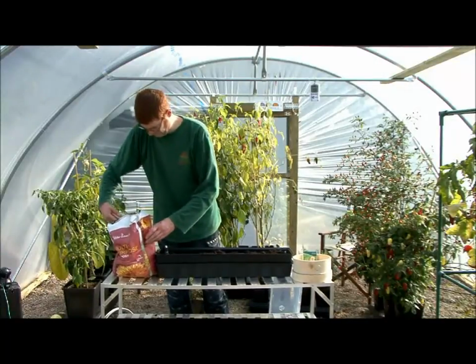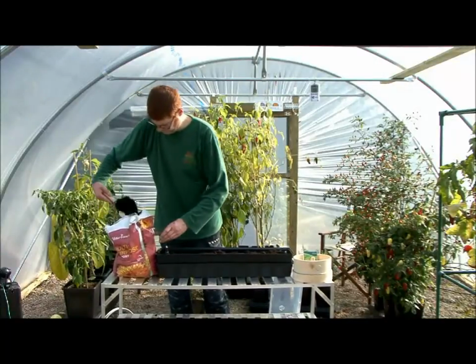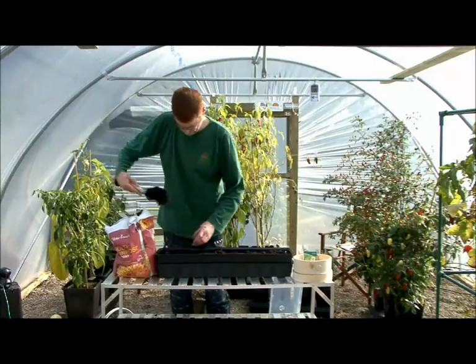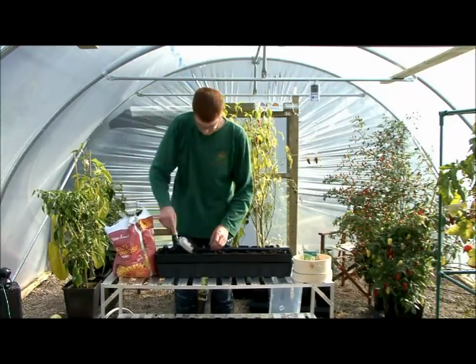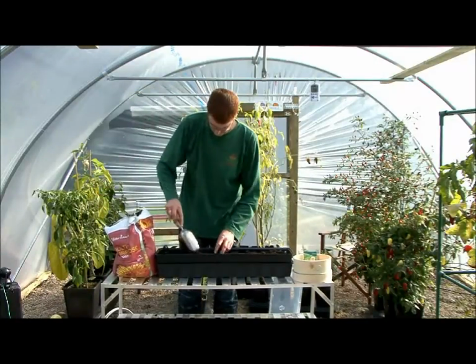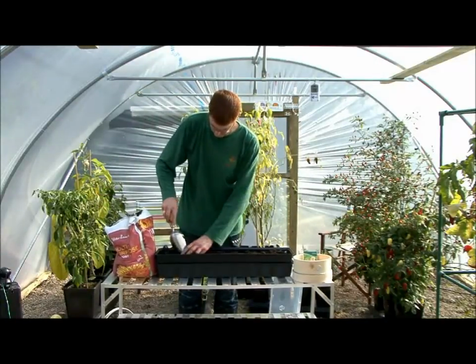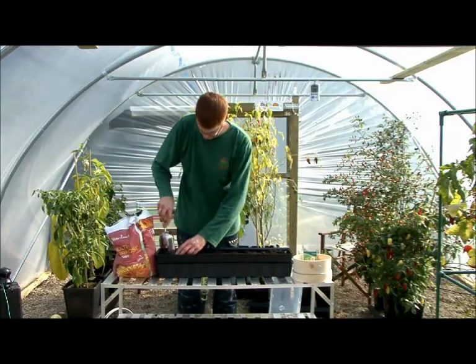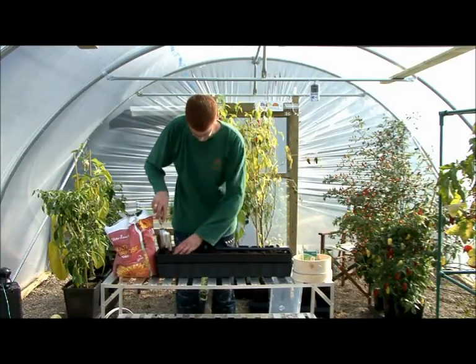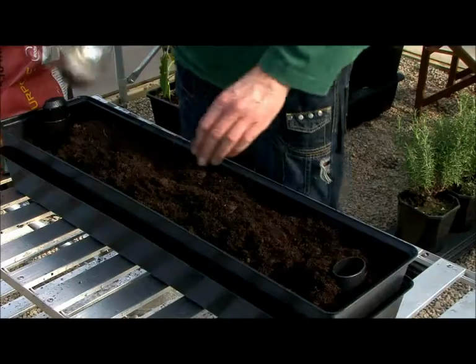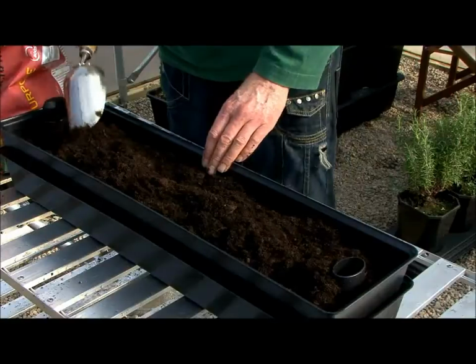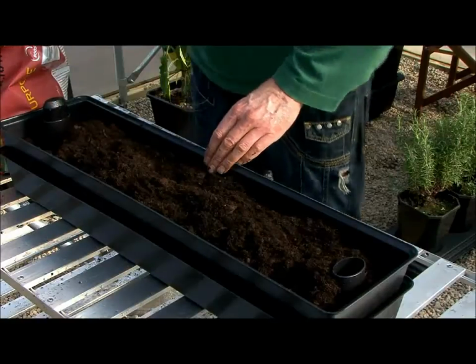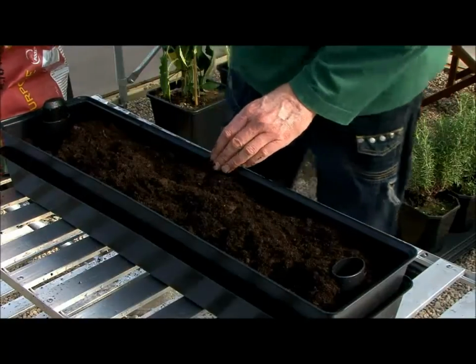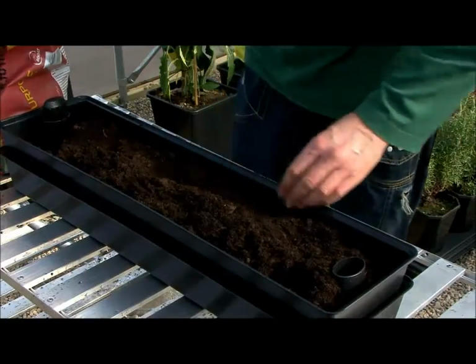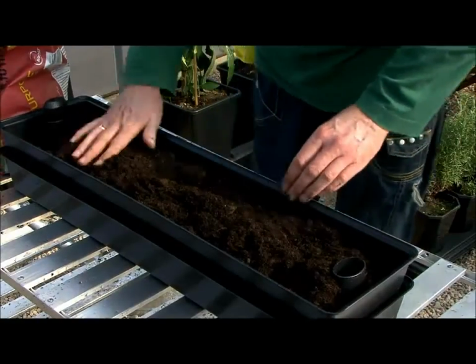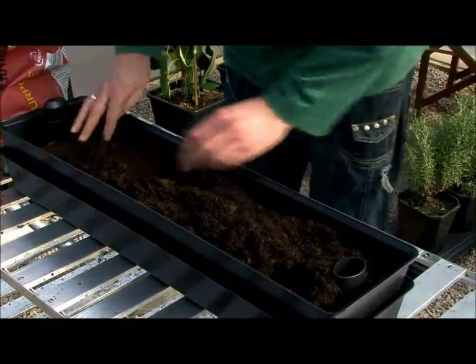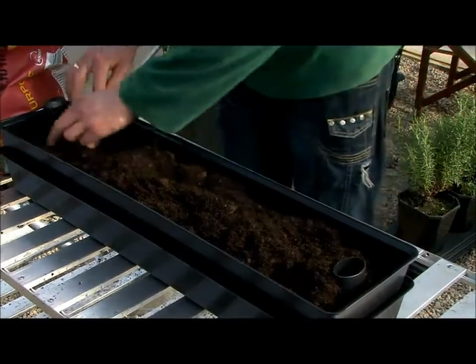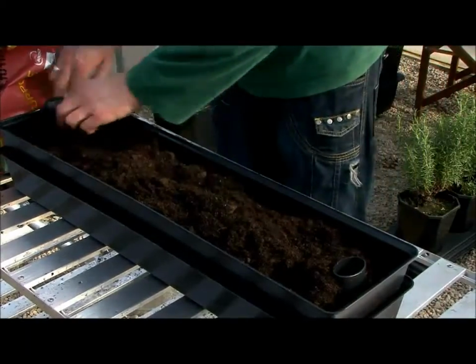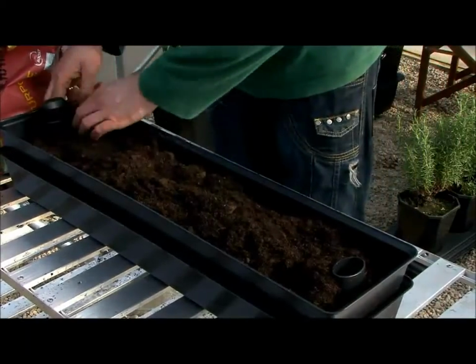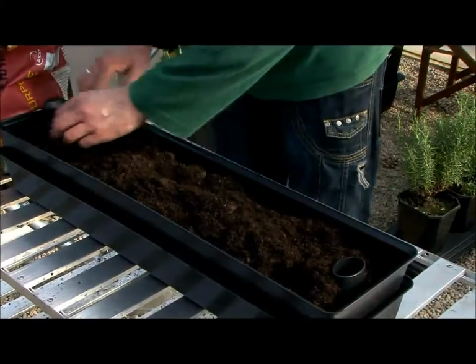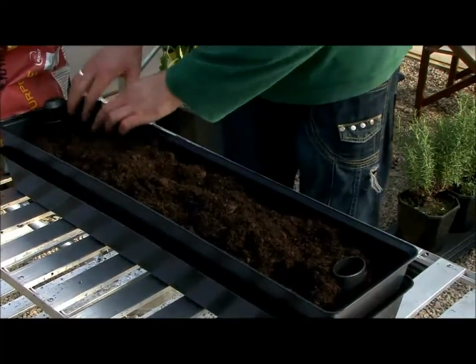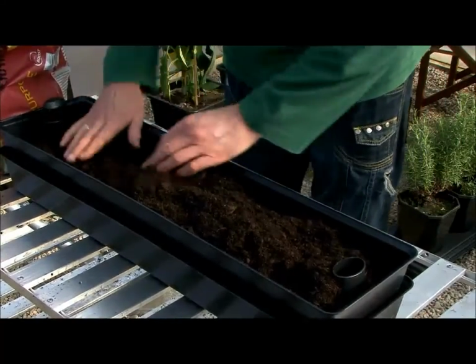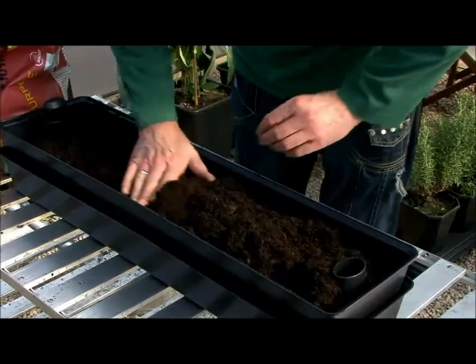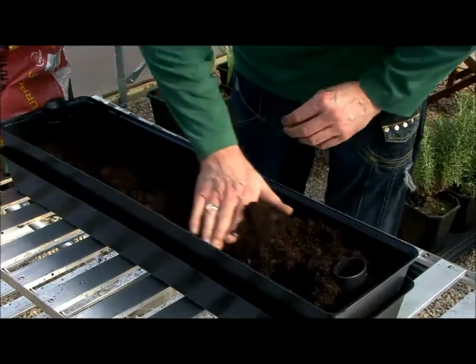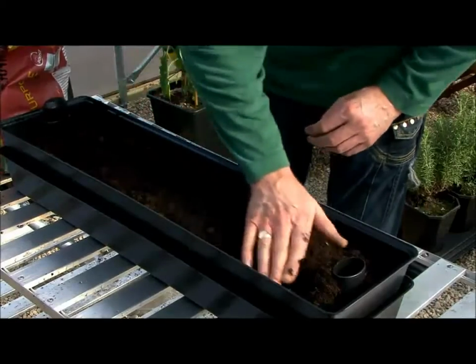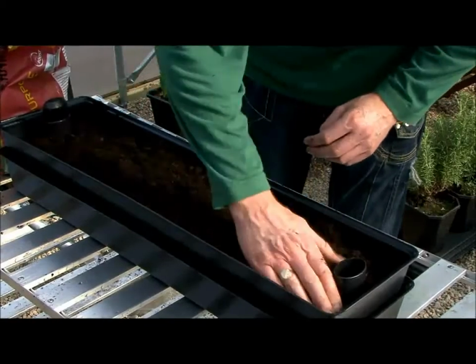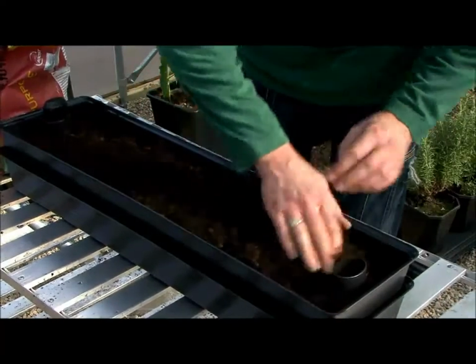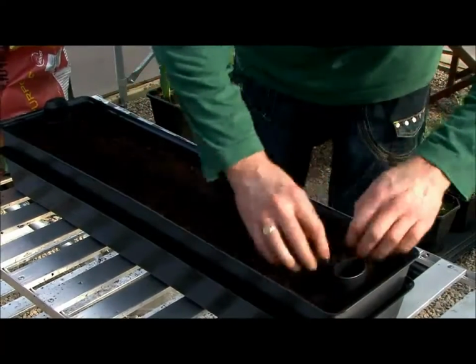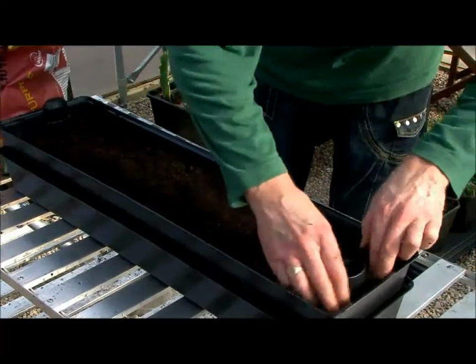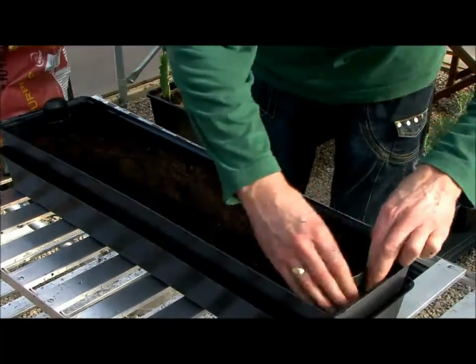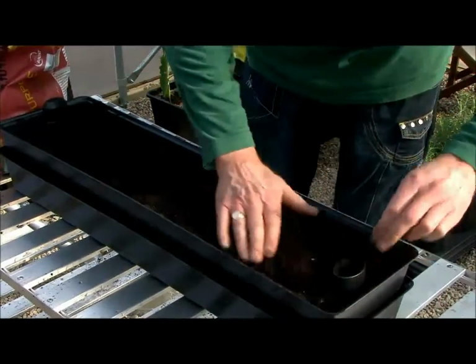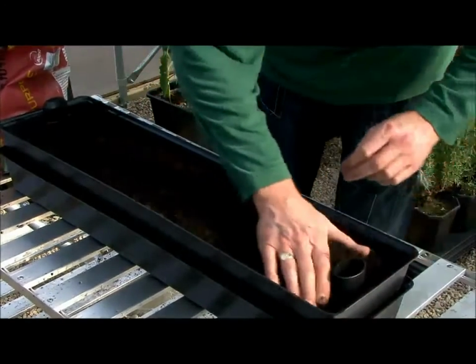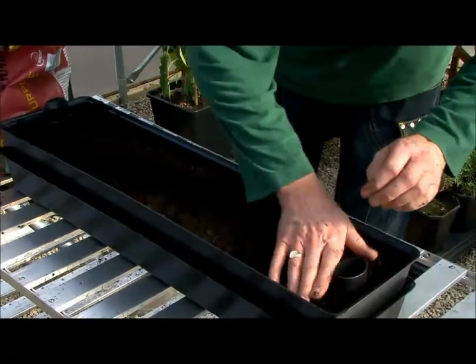It's really easy to grow salad in containers all through the winter. Take your compost and slightly overfill your planter. Remove the excess with a flat tool, even the compost out and firm it down to remove any air pockets.